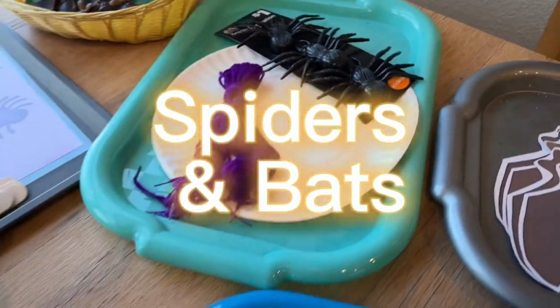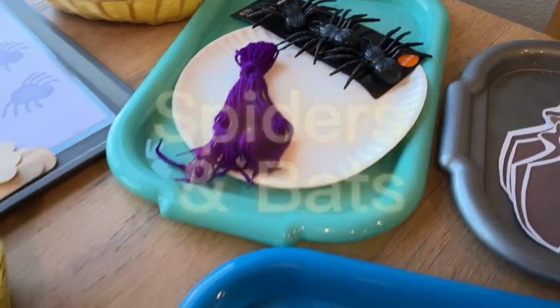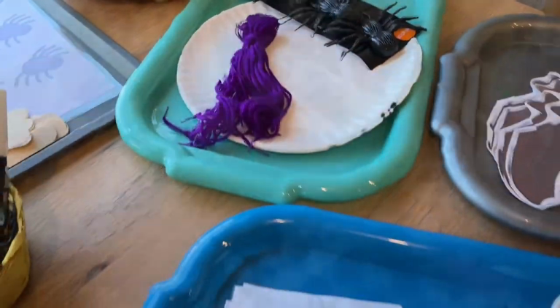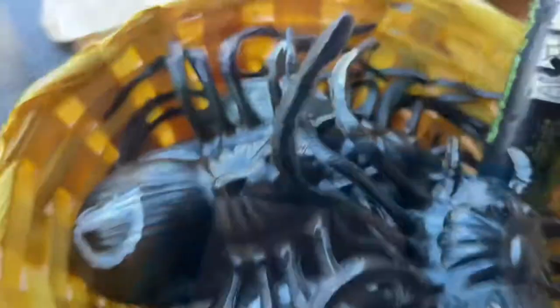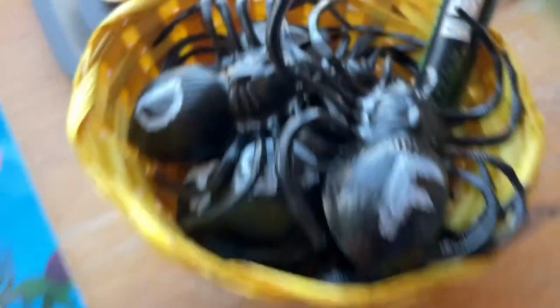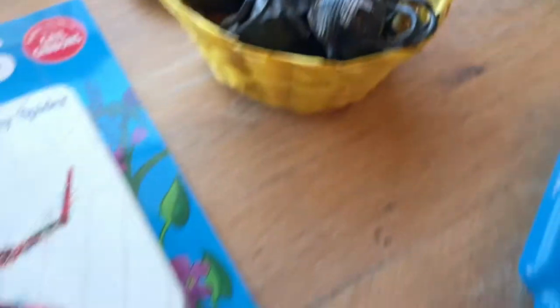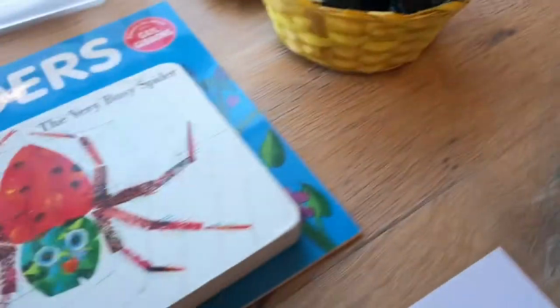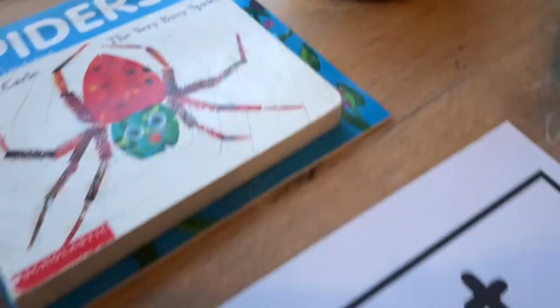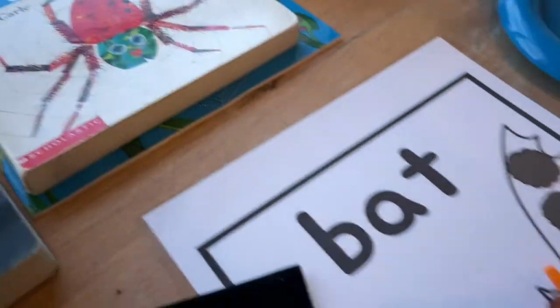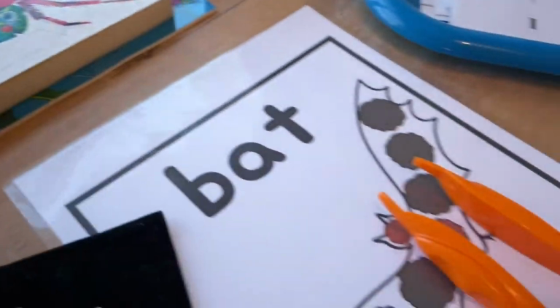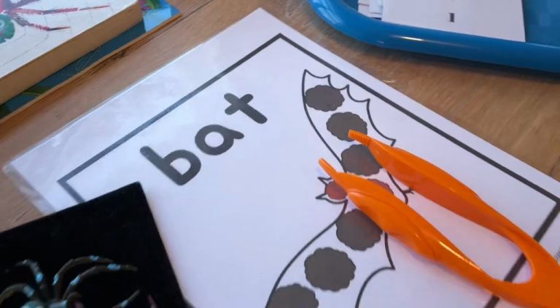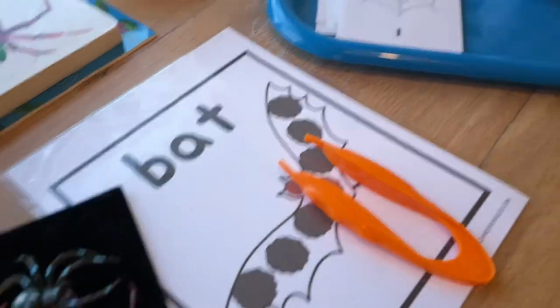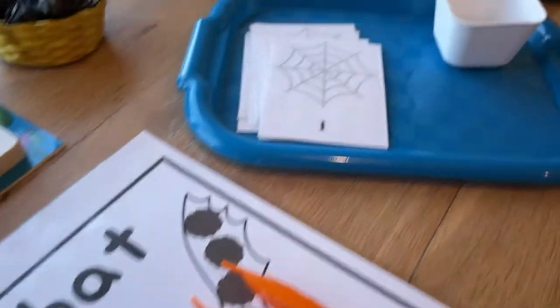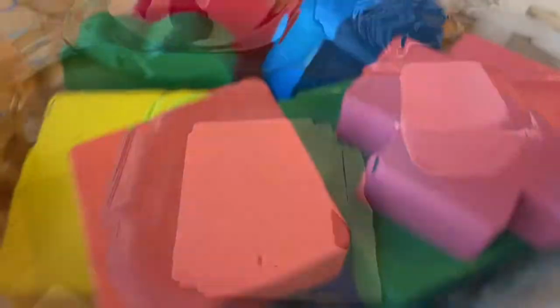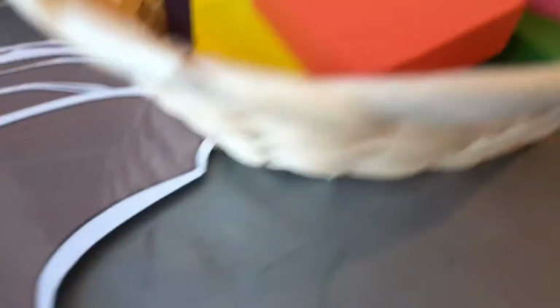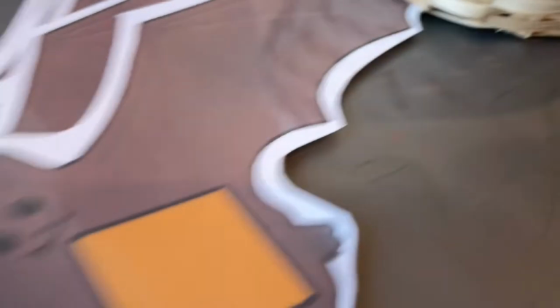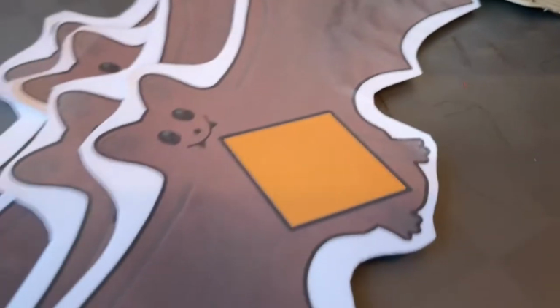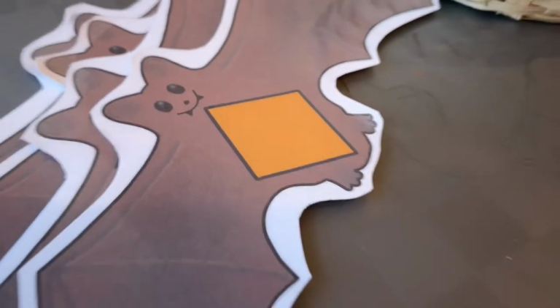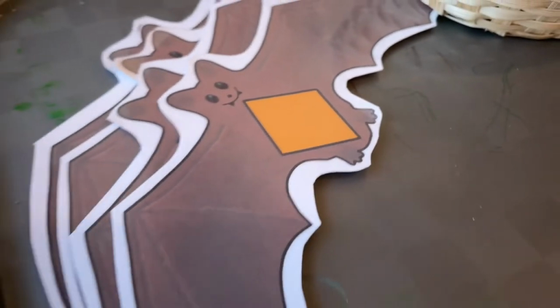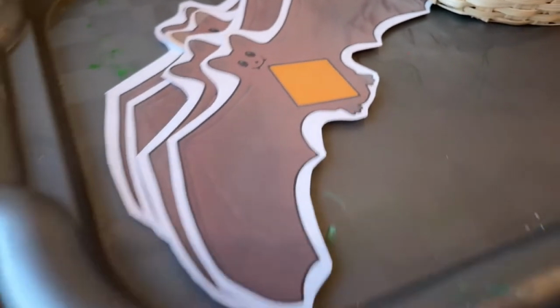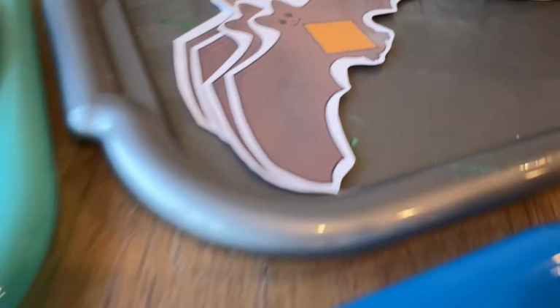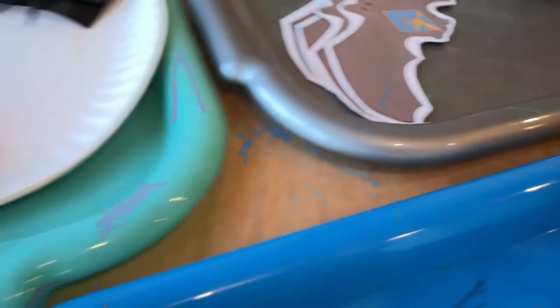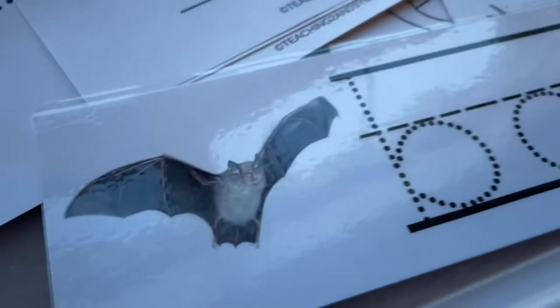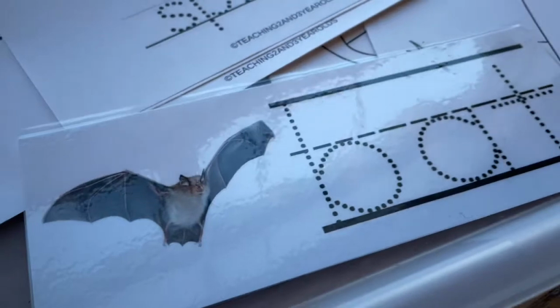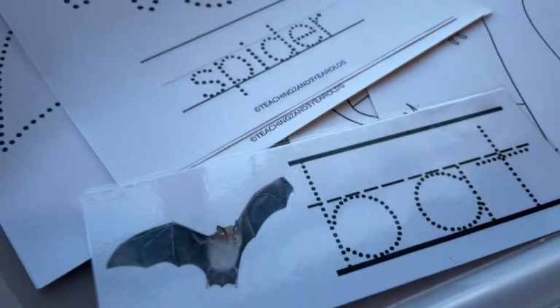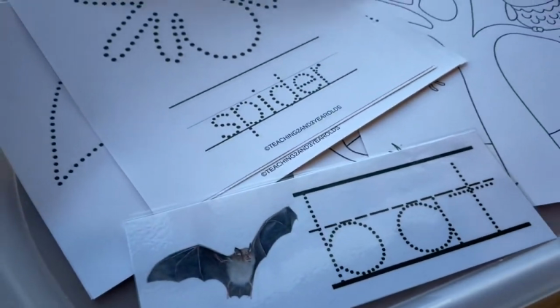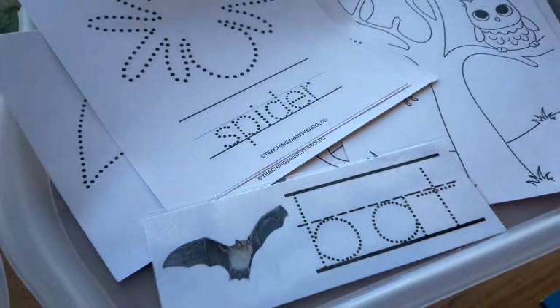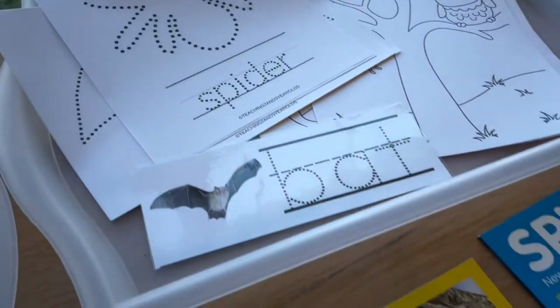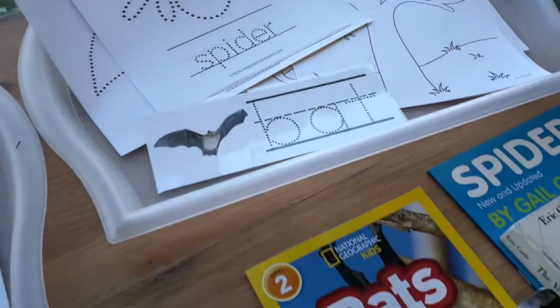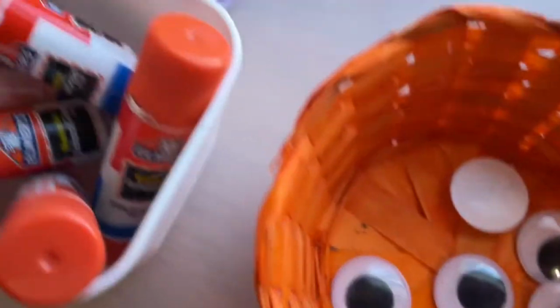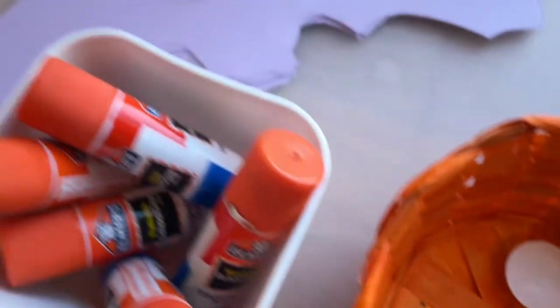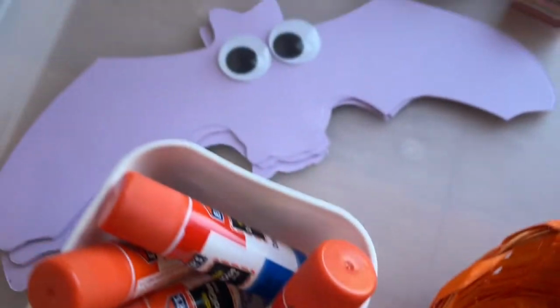Somehow it's already the middle of October and it's time to add some spiders and bat activities into our October schedule. I've laid out a bunch of things that we're going to be using here and I'll just go over everything.